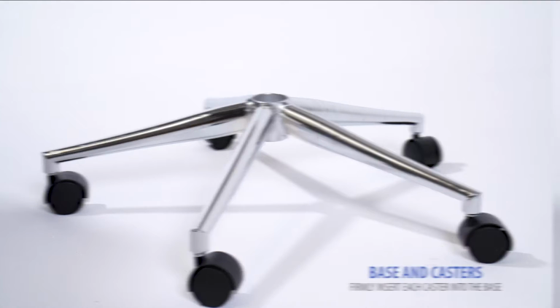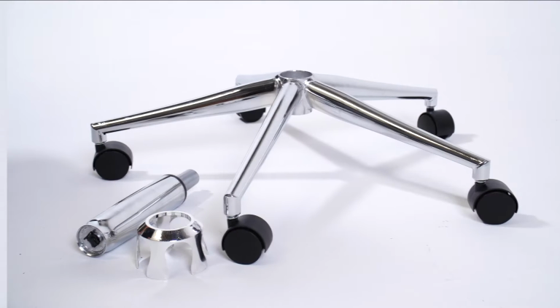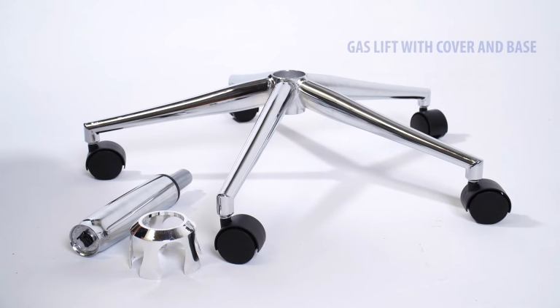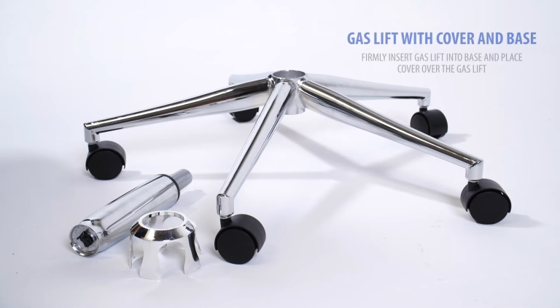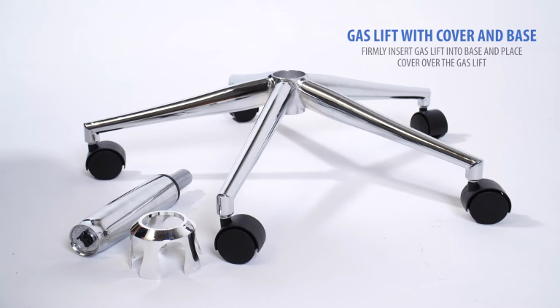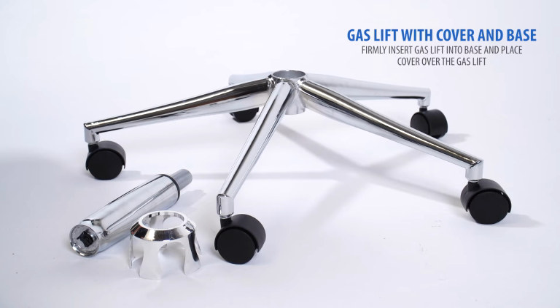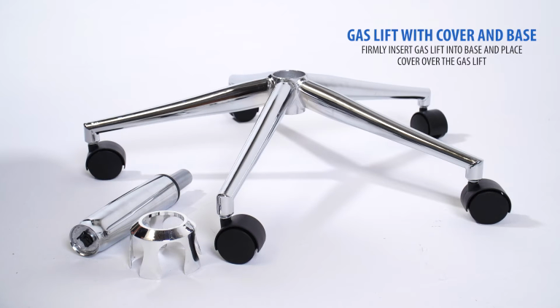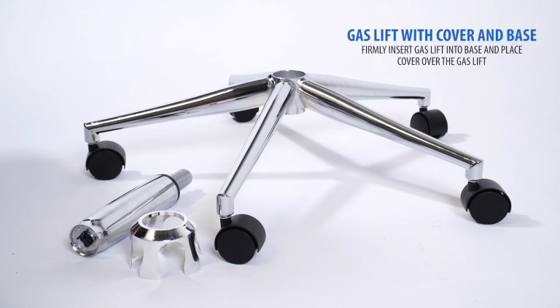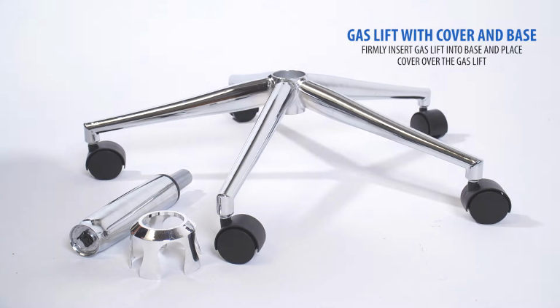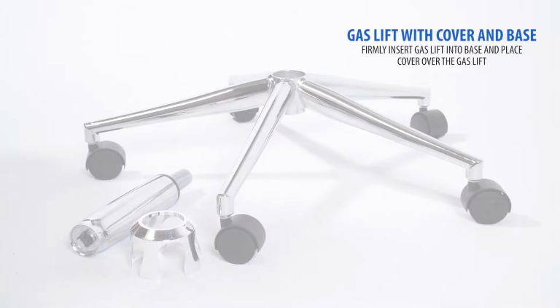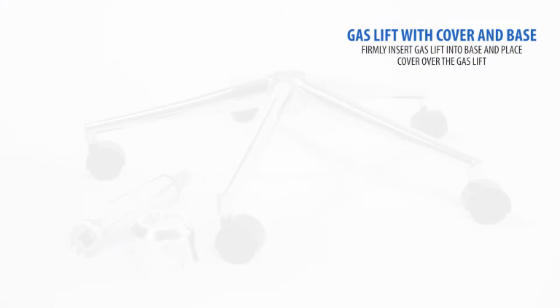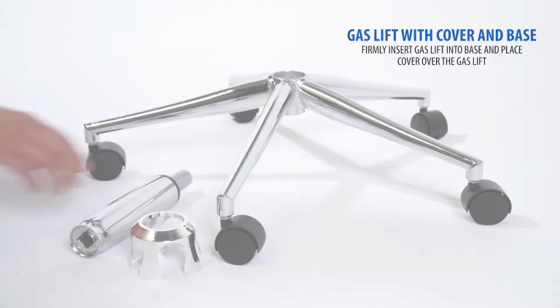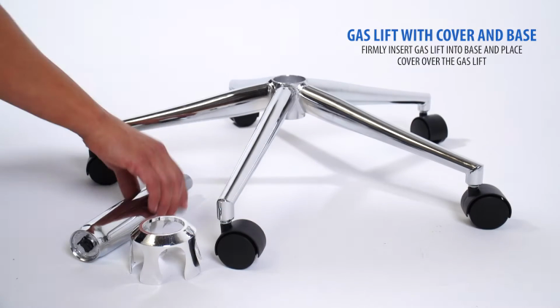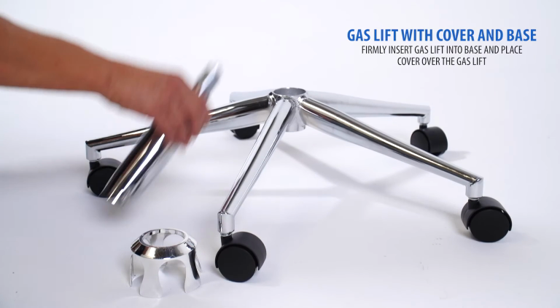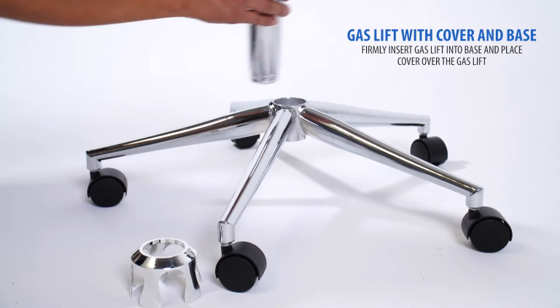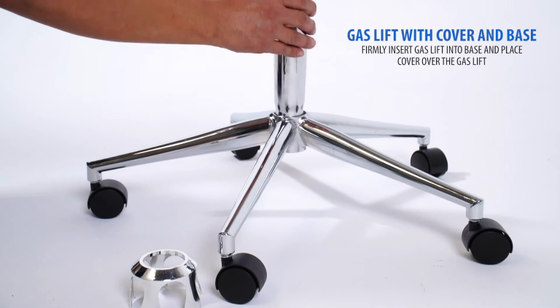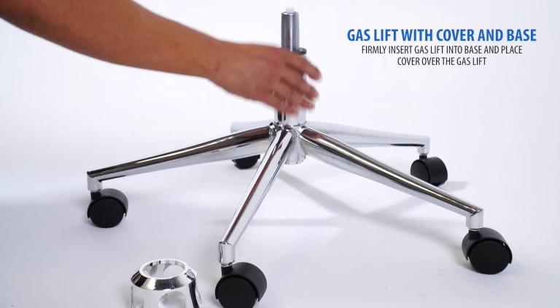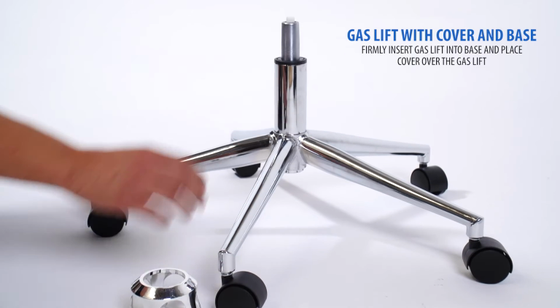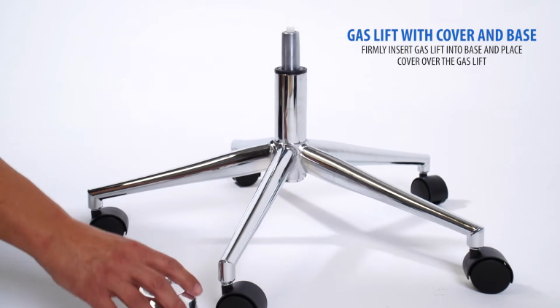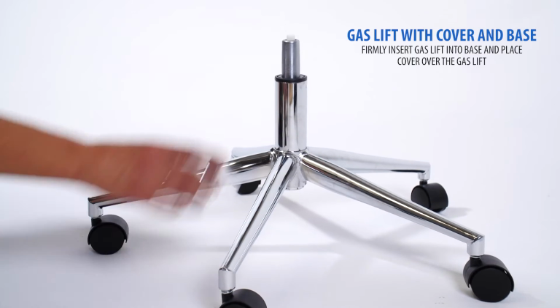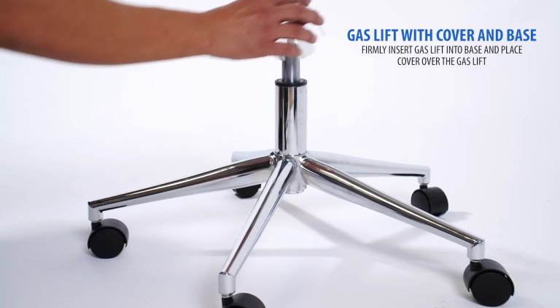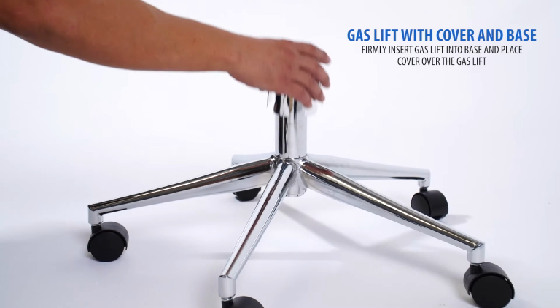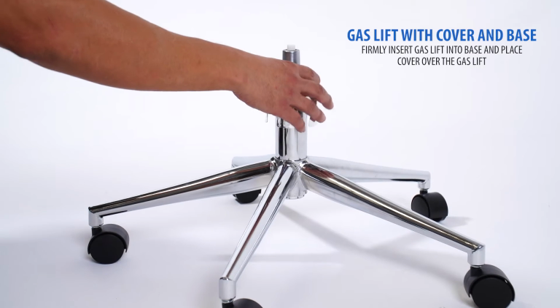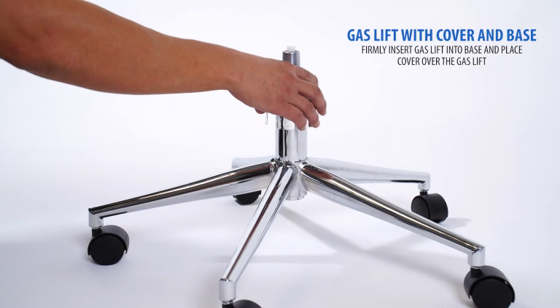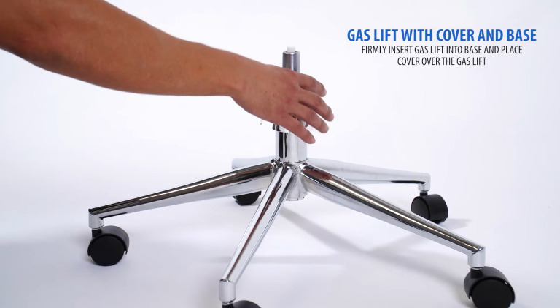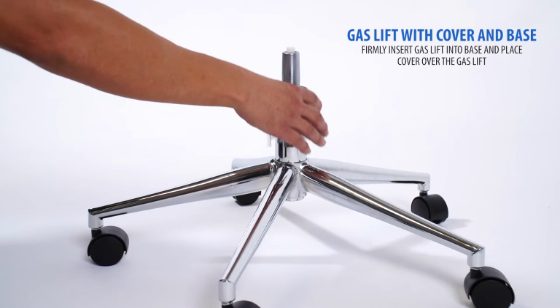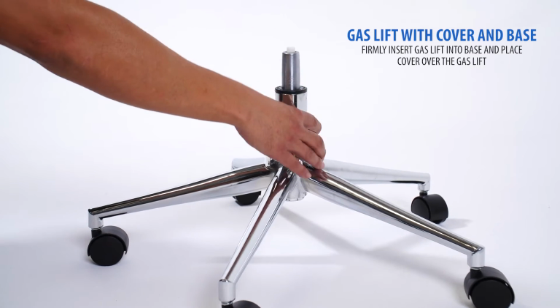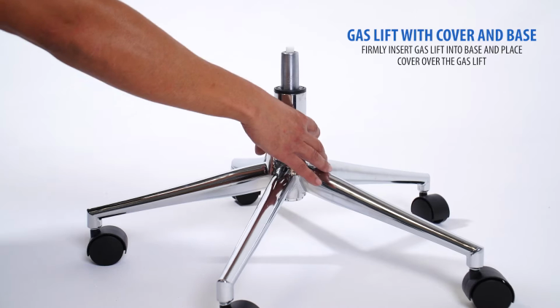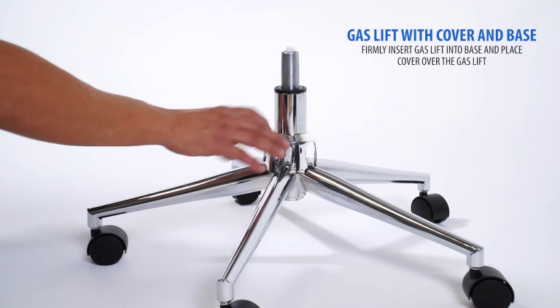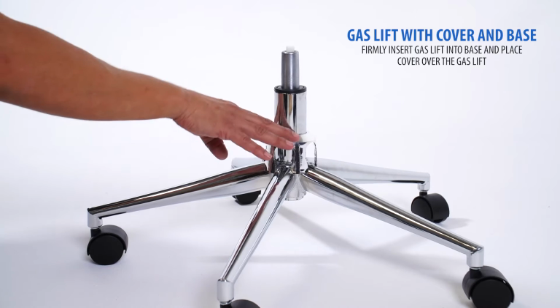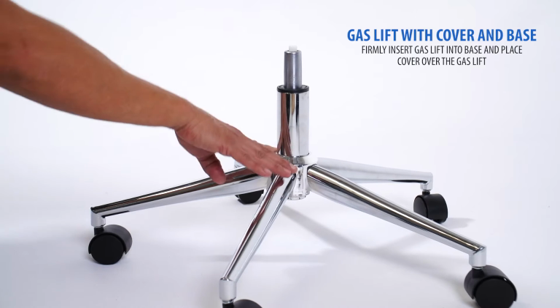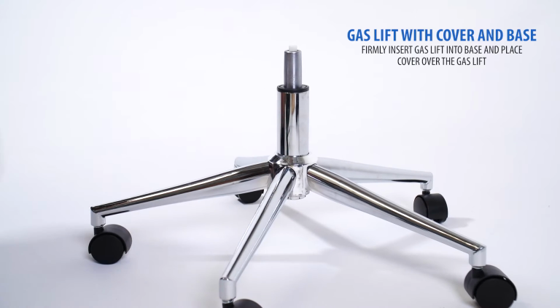Next, you'll be working with the gas lift and cover. Firmly insert the gas lift into the base, then place the cover over the gas lift.